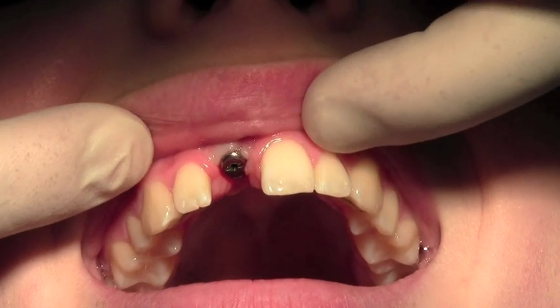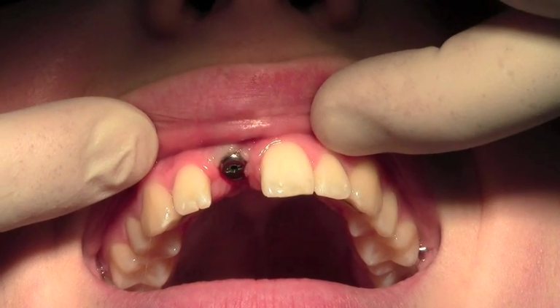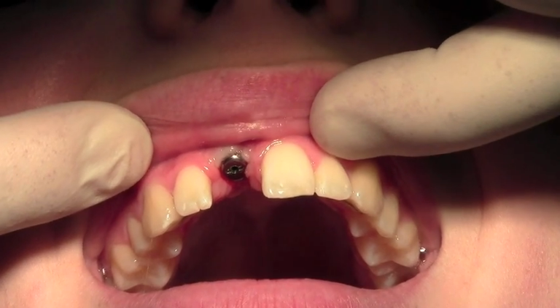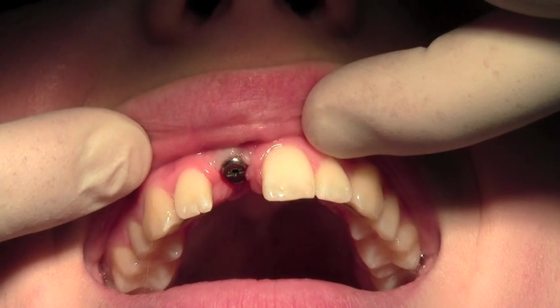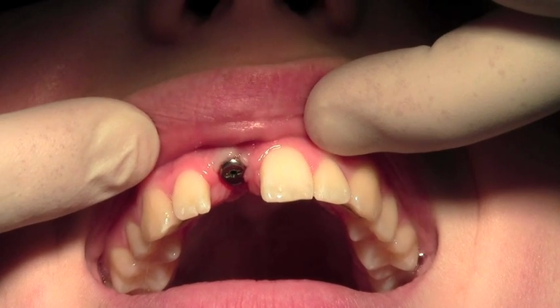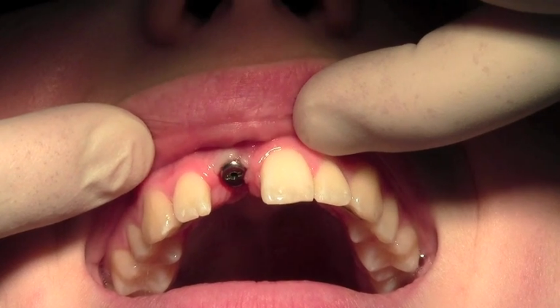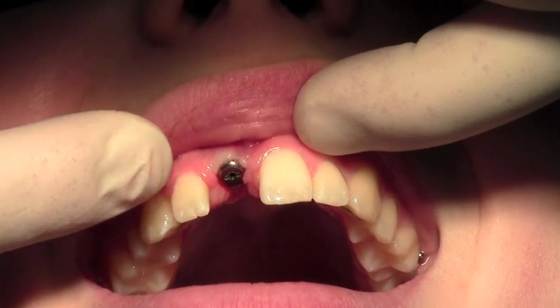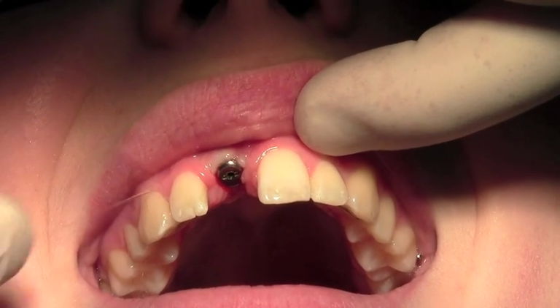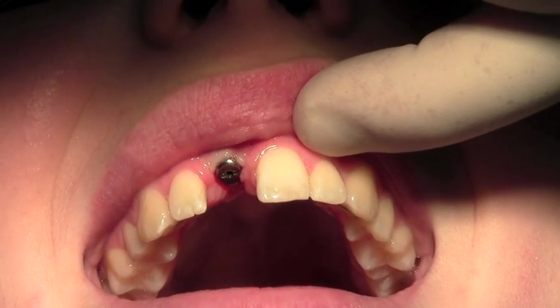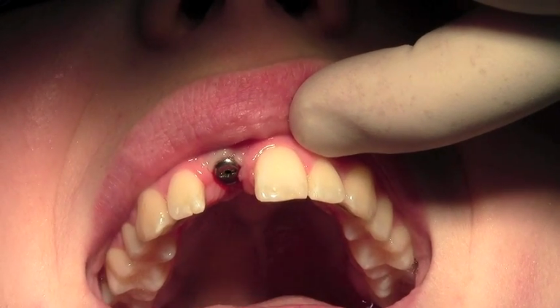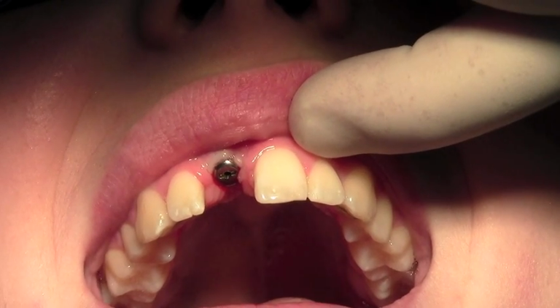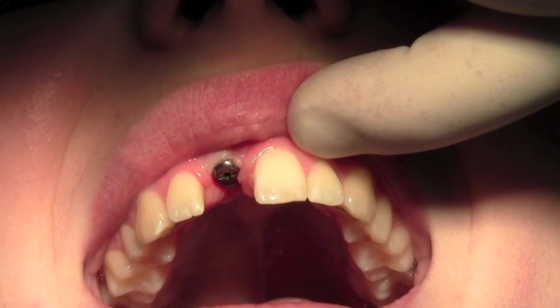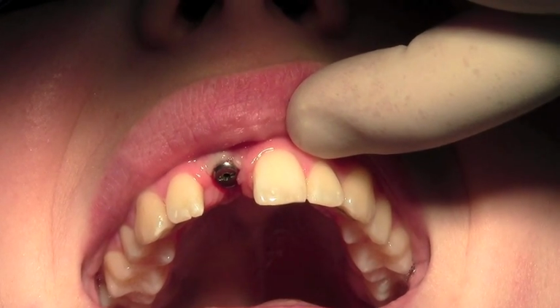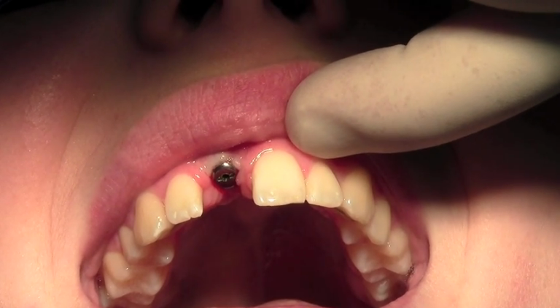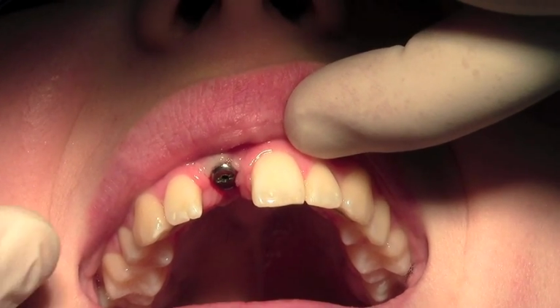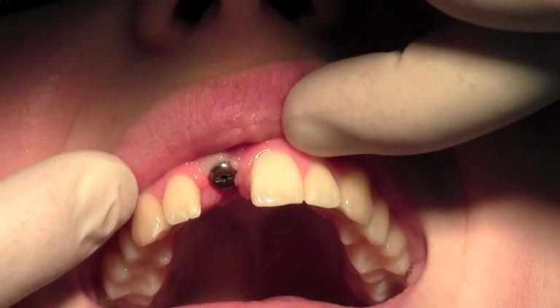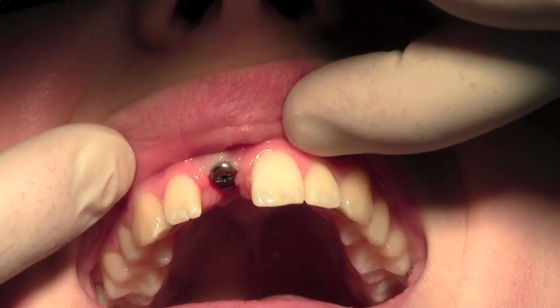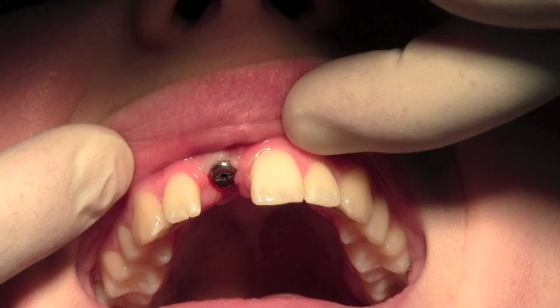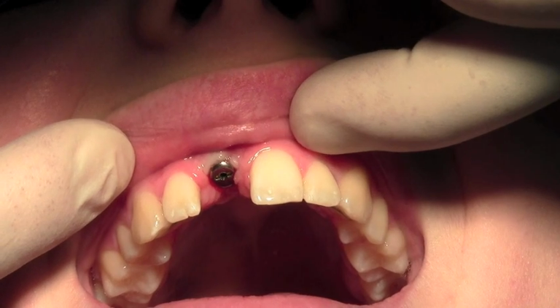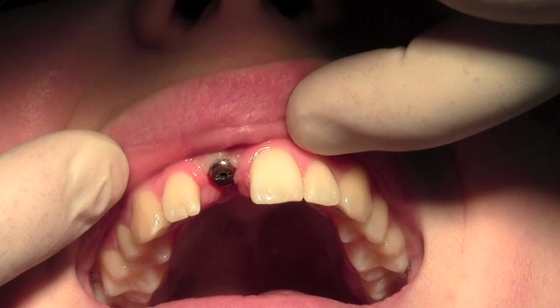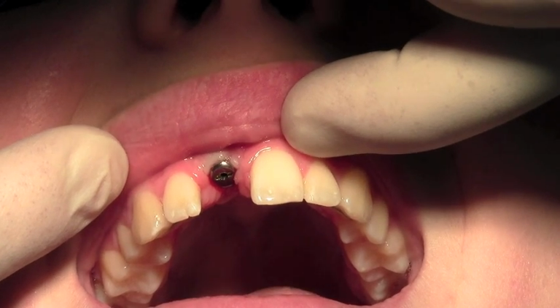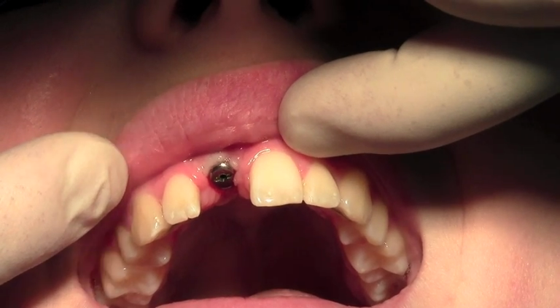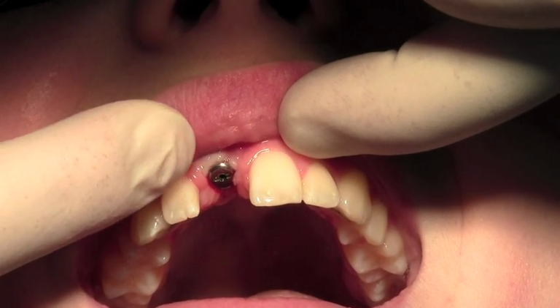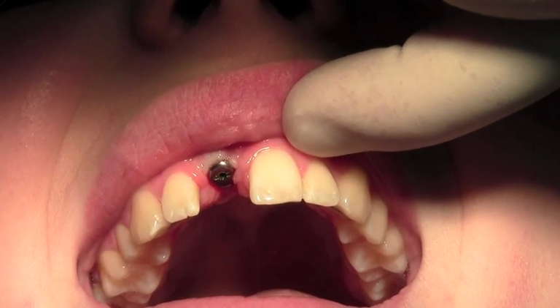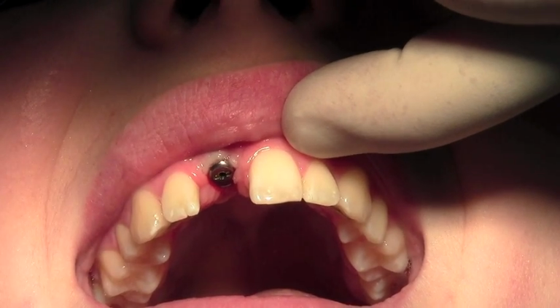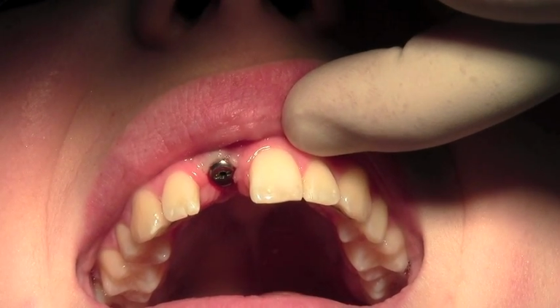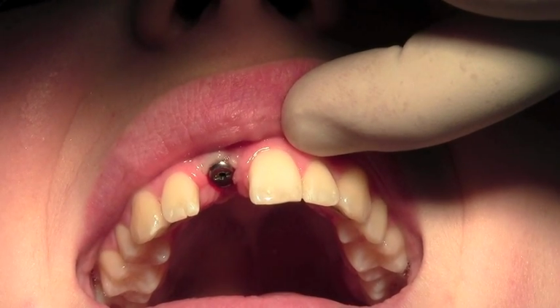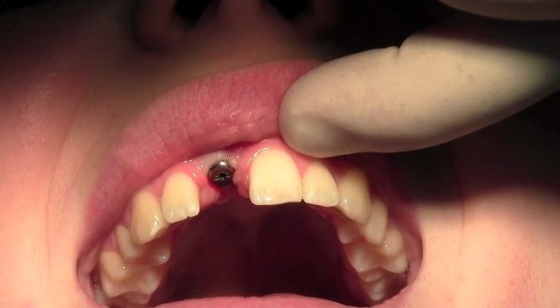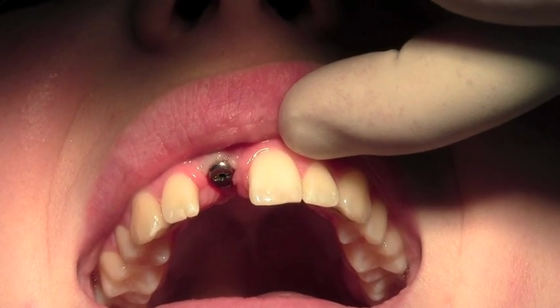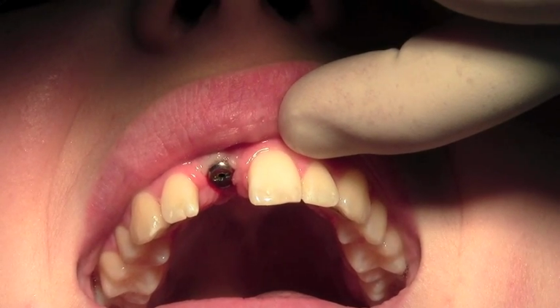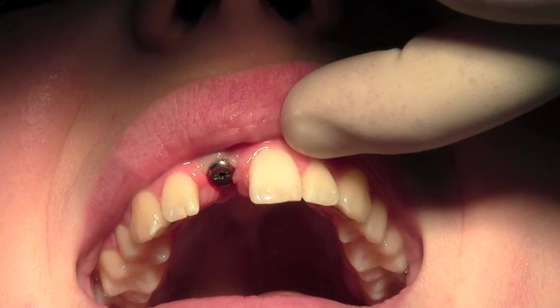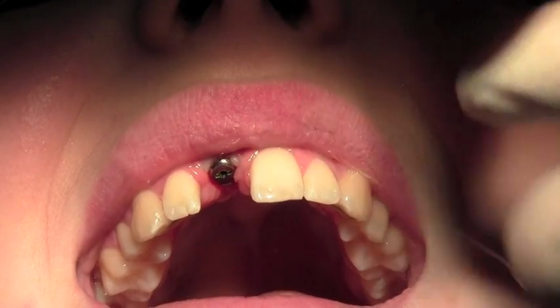Here we've got the implant with healing cap in the upper right central incisor position. This is a 3.8mm Zive implant, which you can see colour coded because of the gold coloured healing cap.